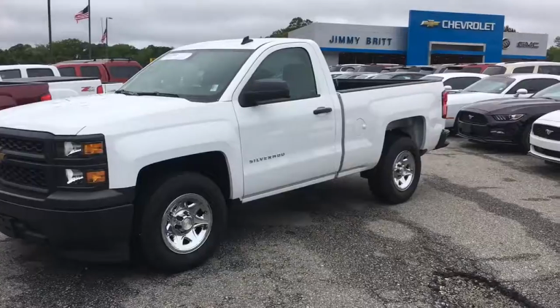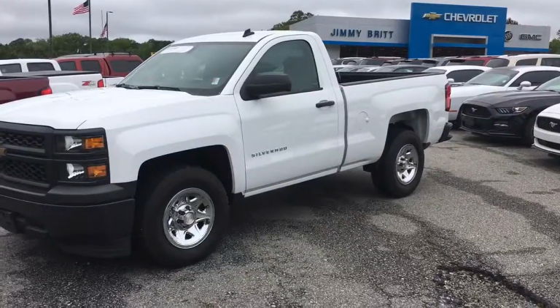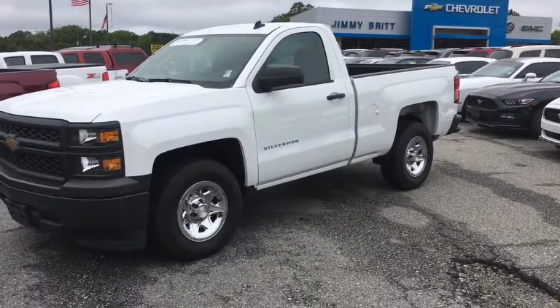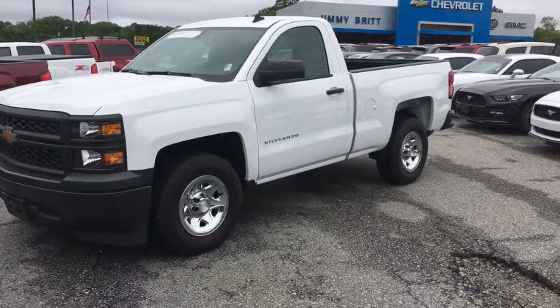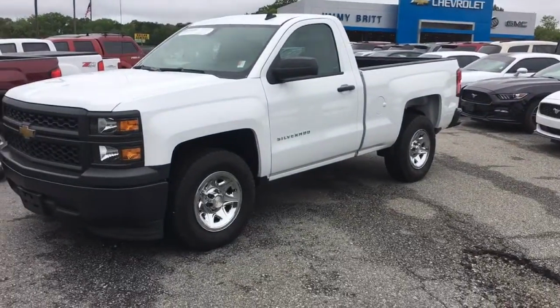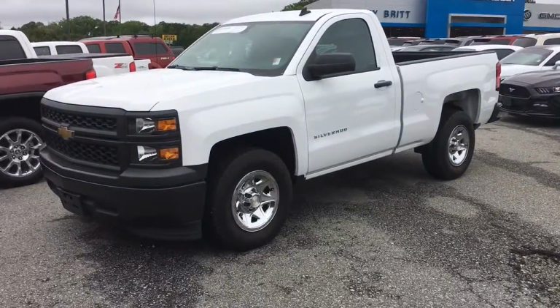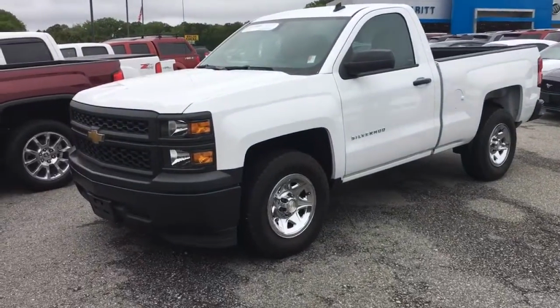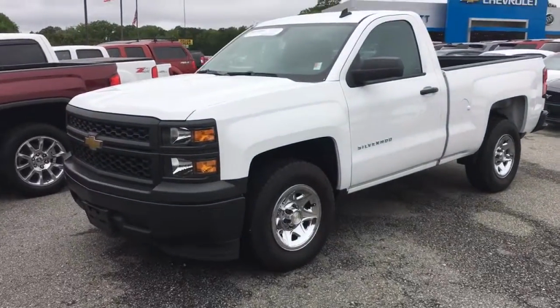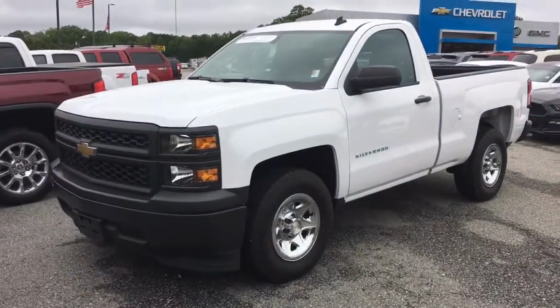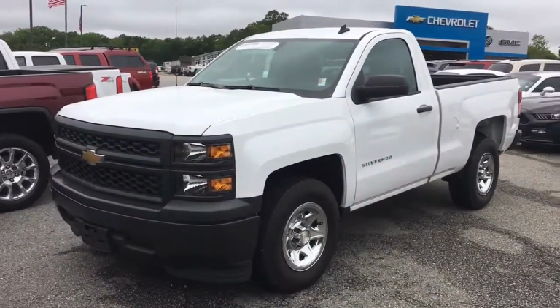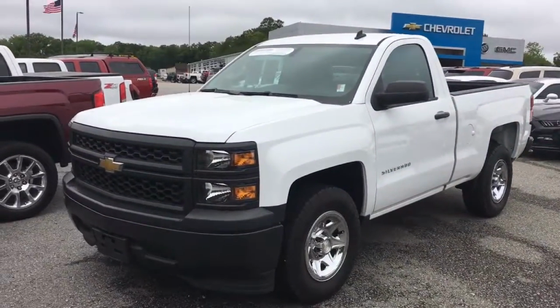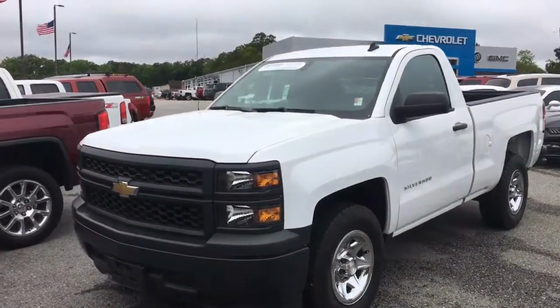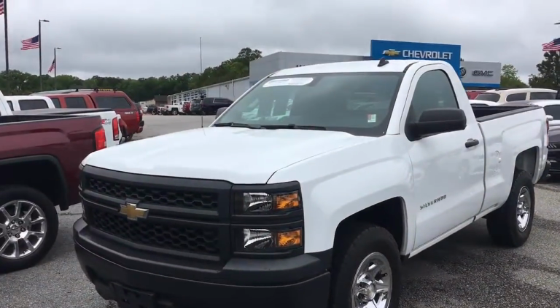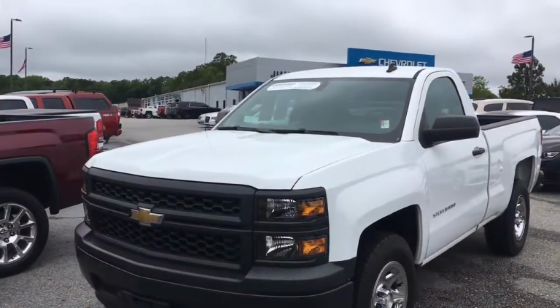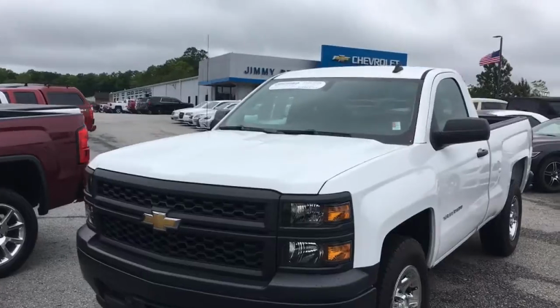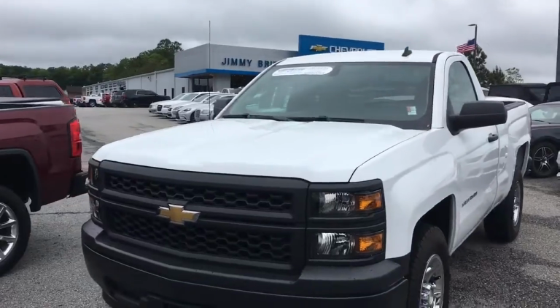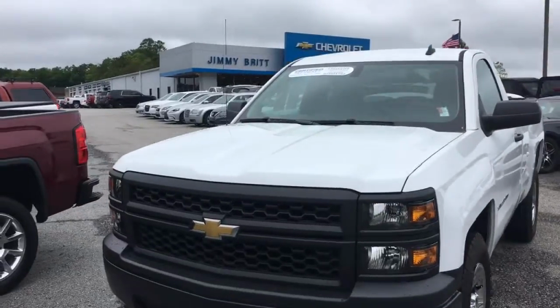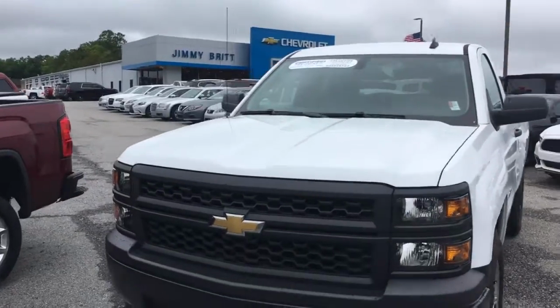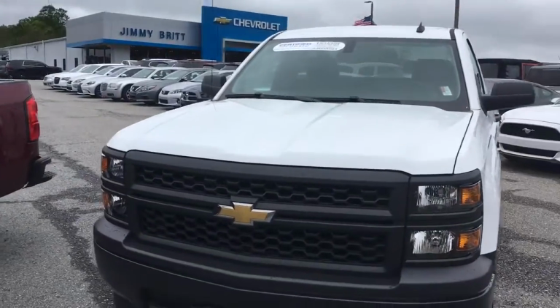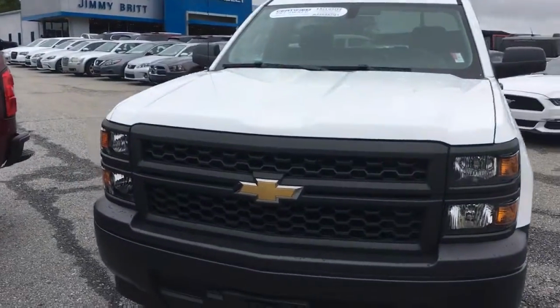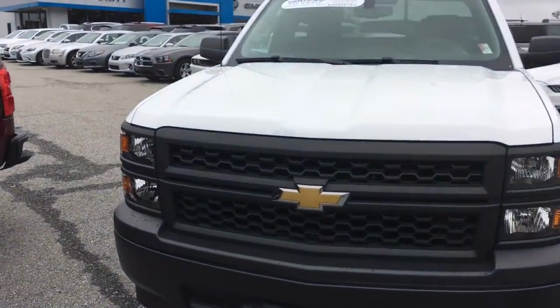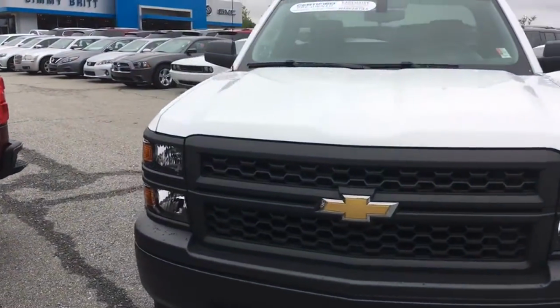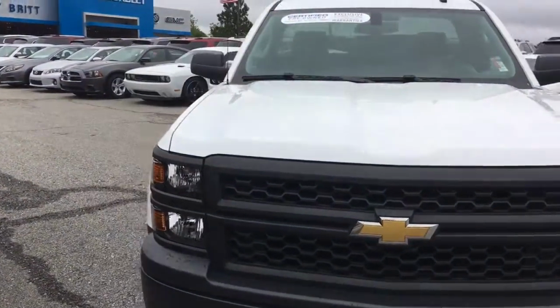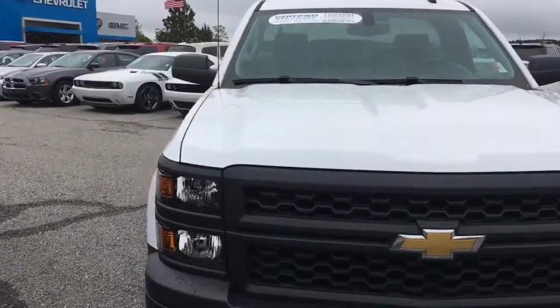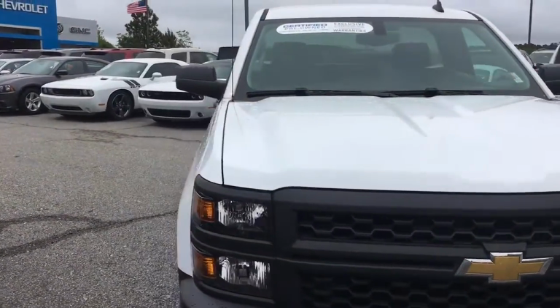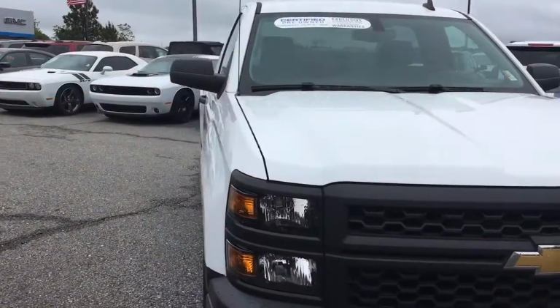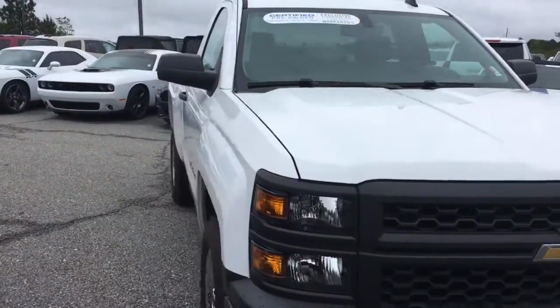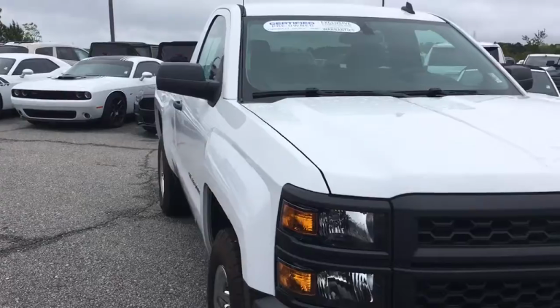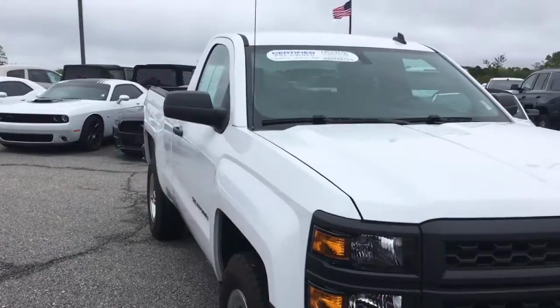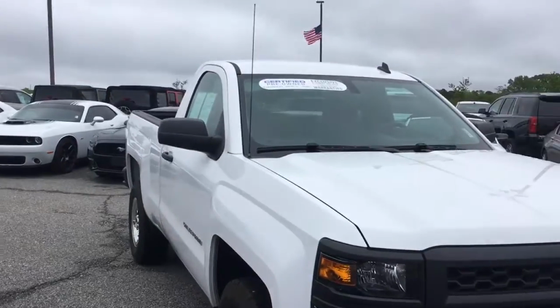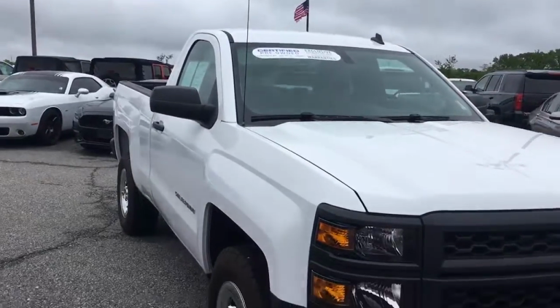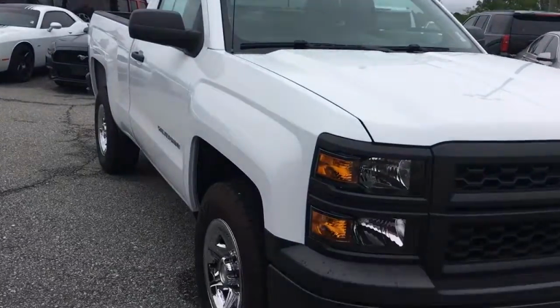Hey, Mr. Barfield. I know we just talked on the phone. I actually have a 2014 Silverado with only 12,000 miles on it. It is just a regular cab.